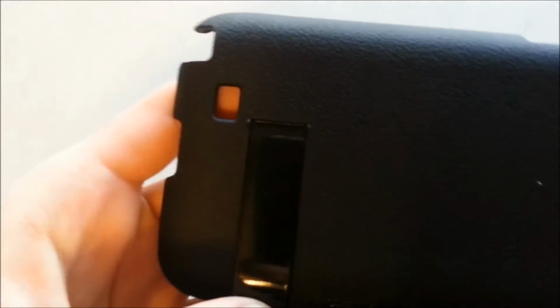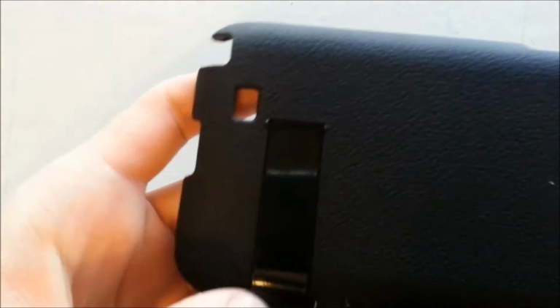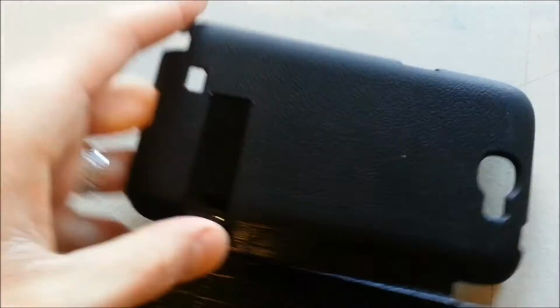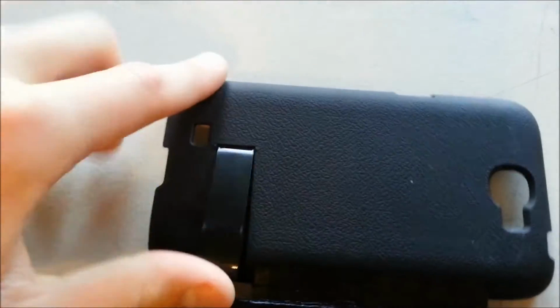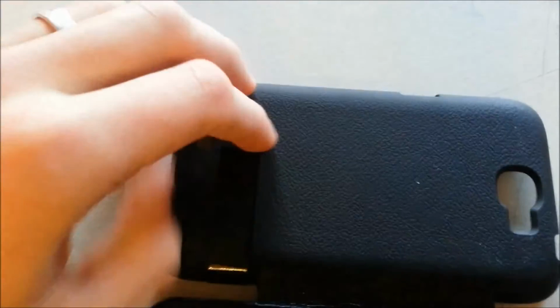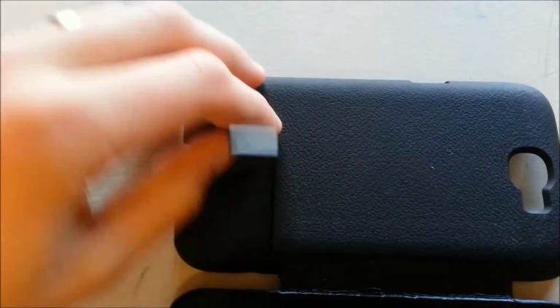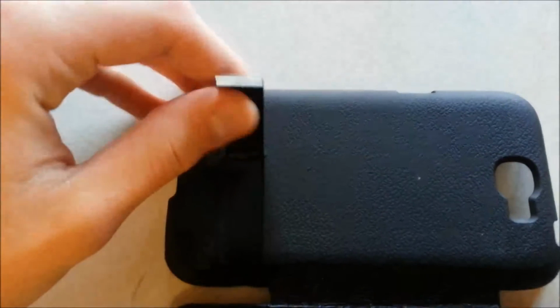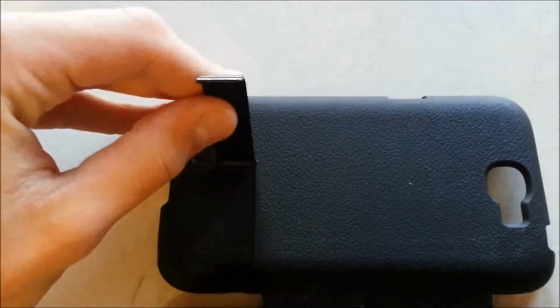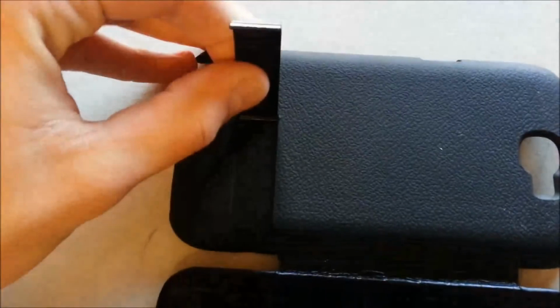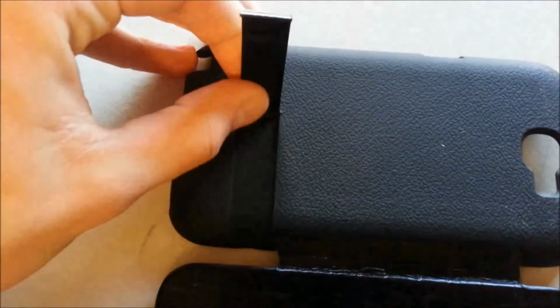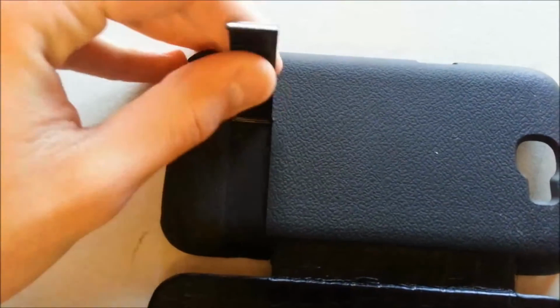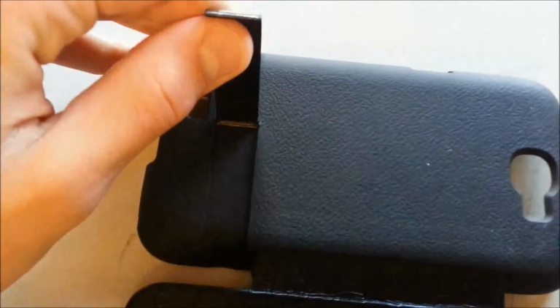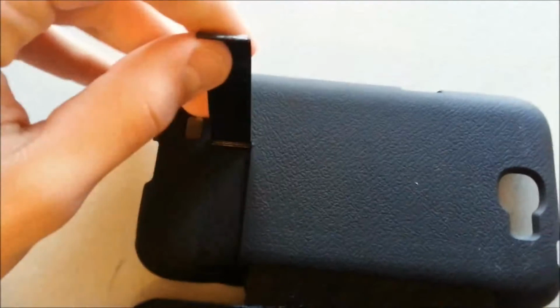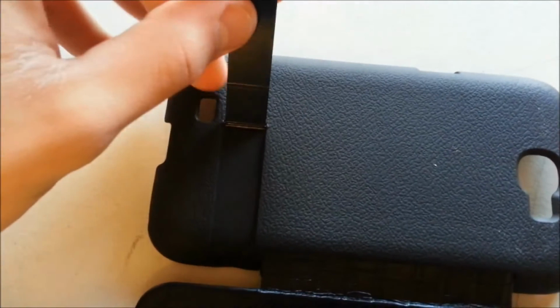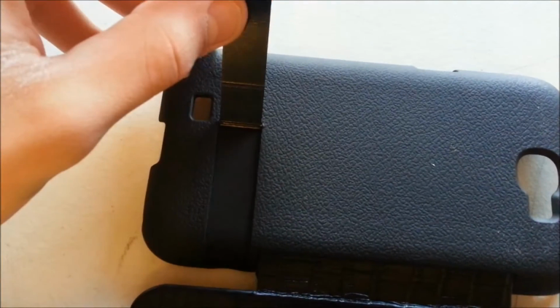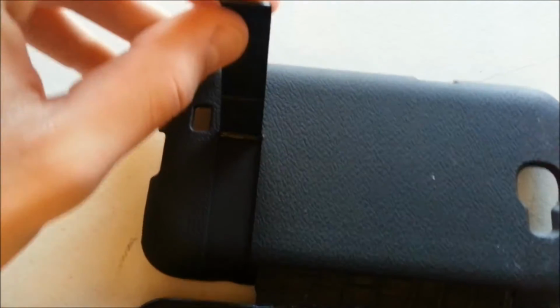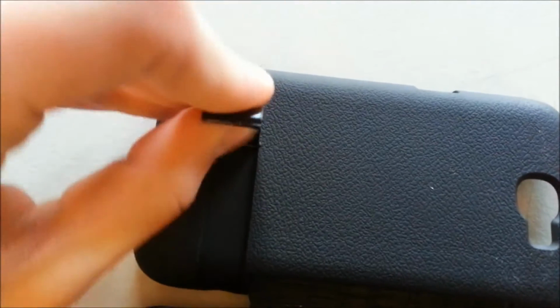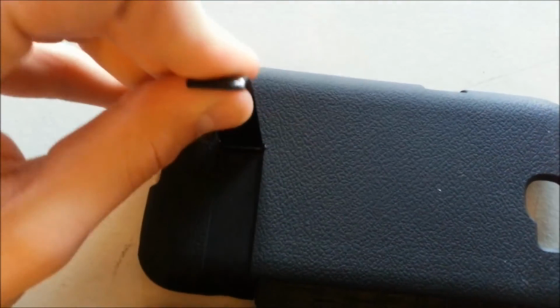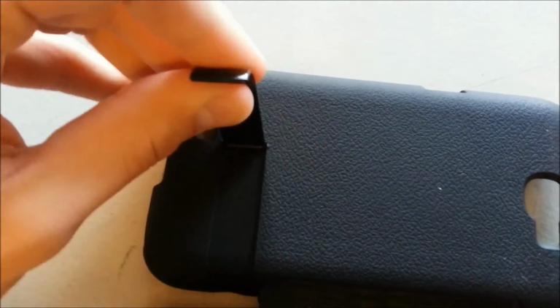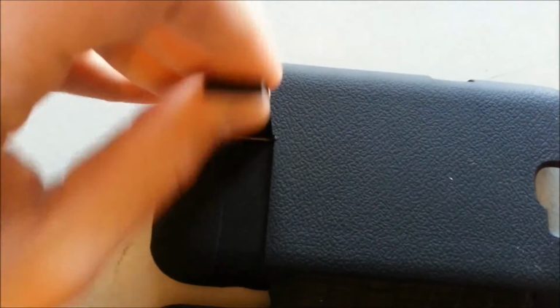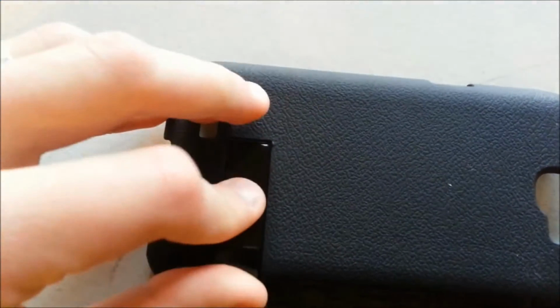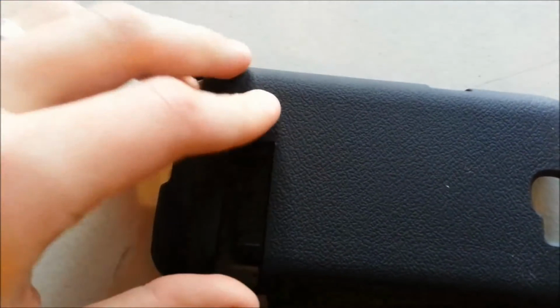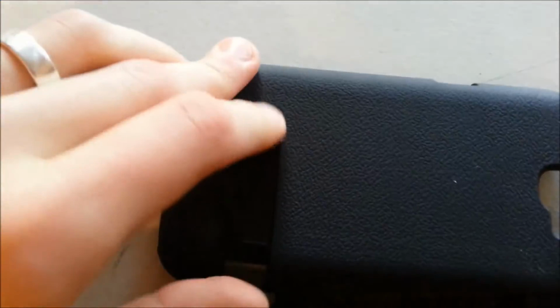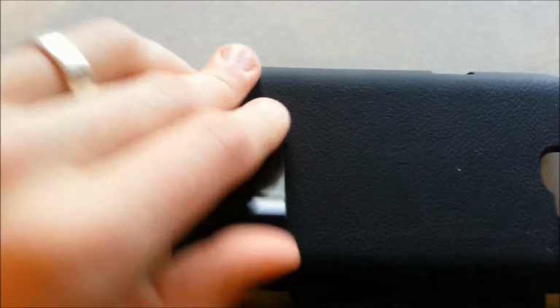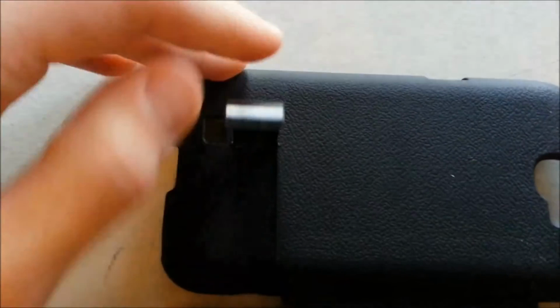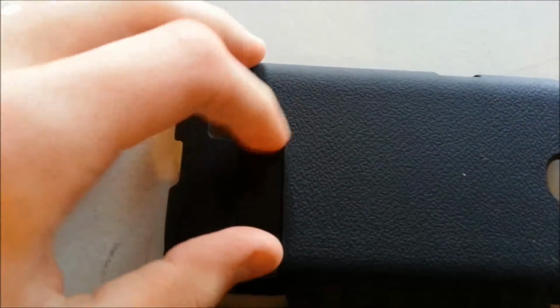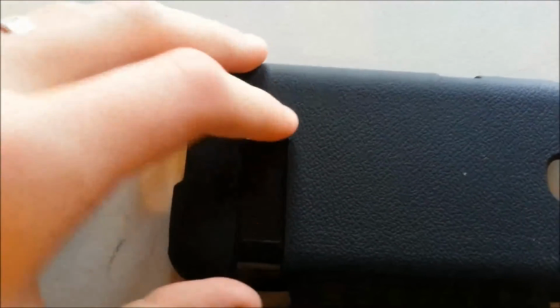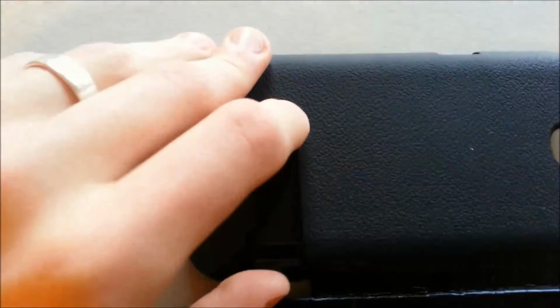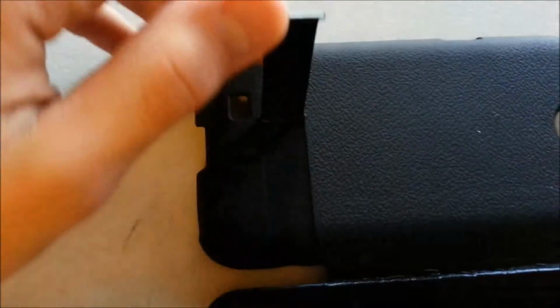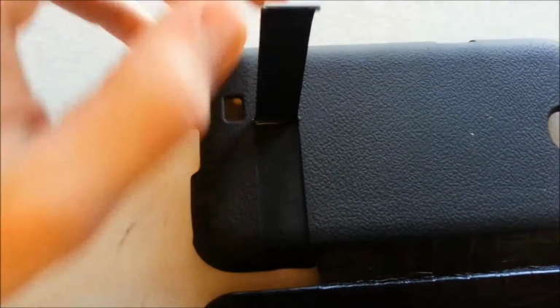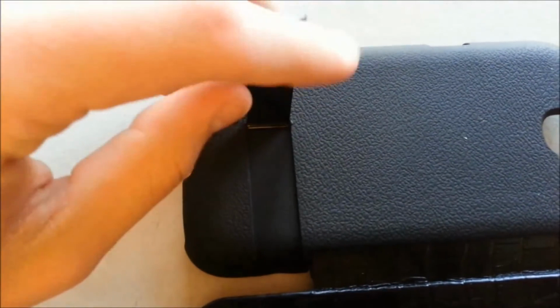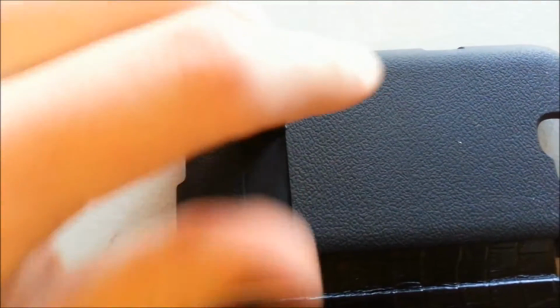I even tried taking the stand out but I couldn't do it without what I thought would be just tearing it out. So I think it's a bit of a shame because it is a nice case.